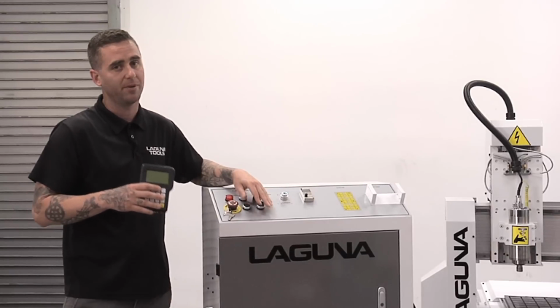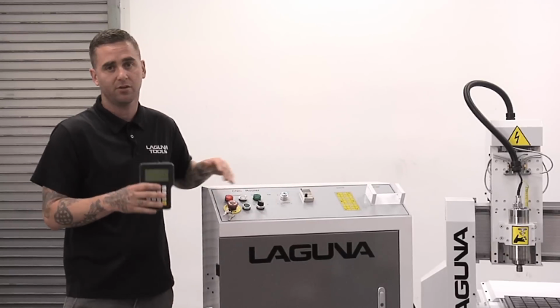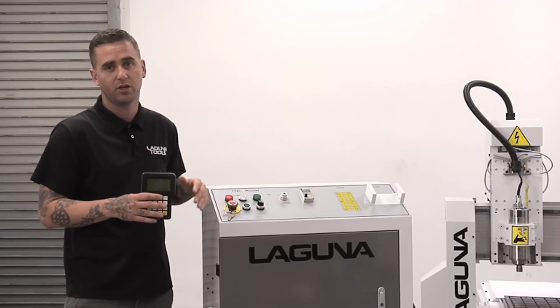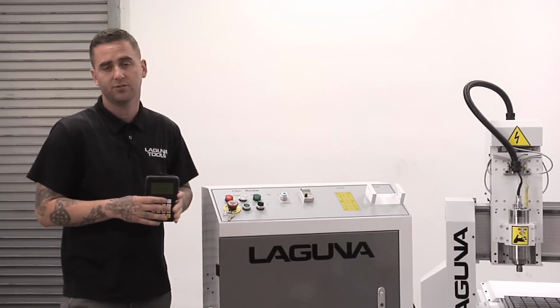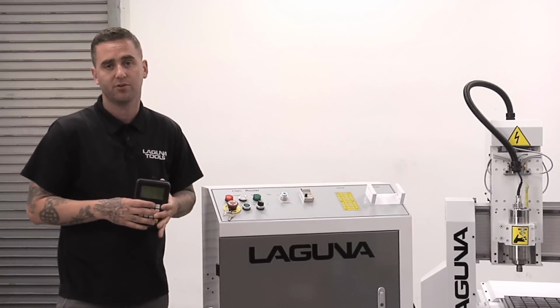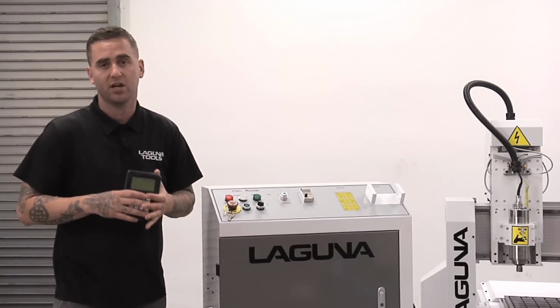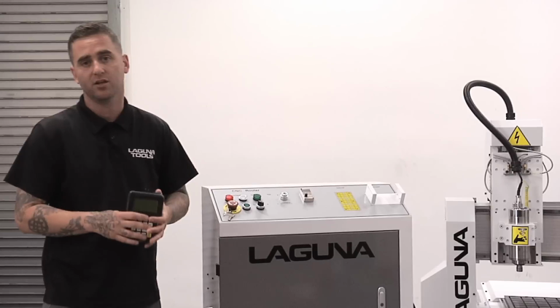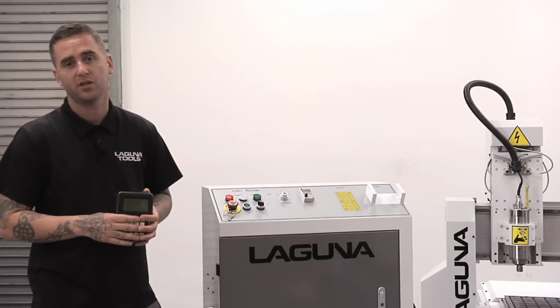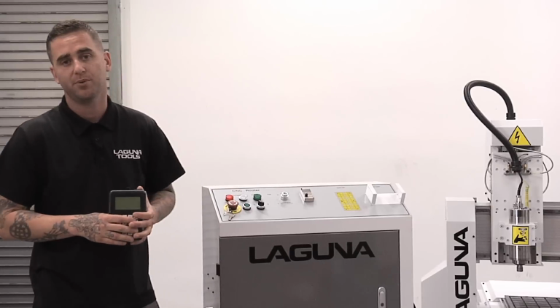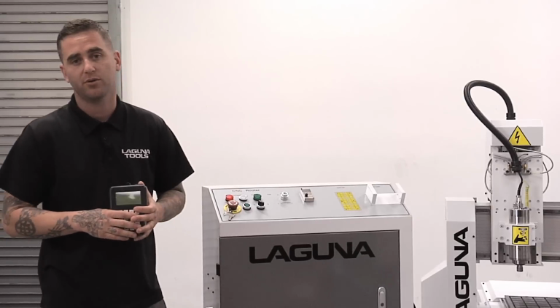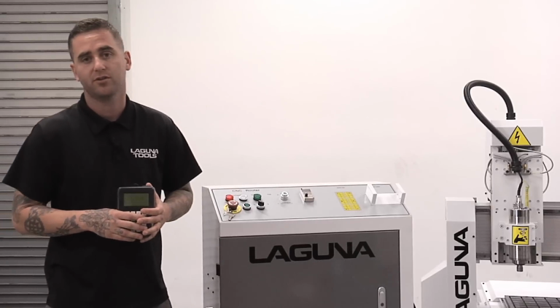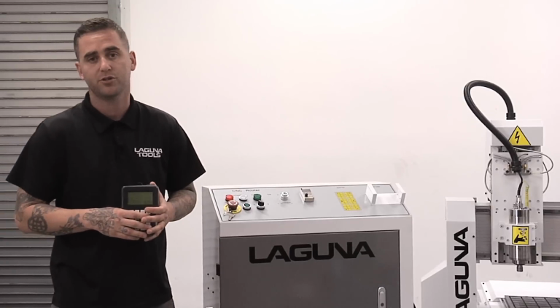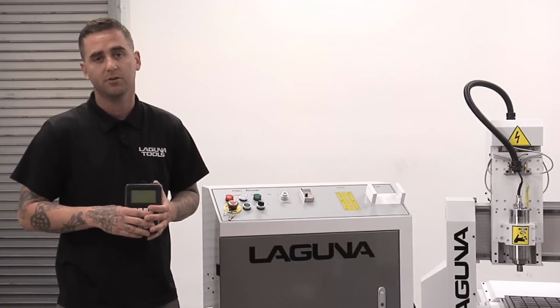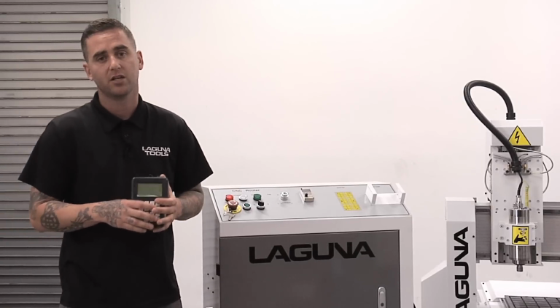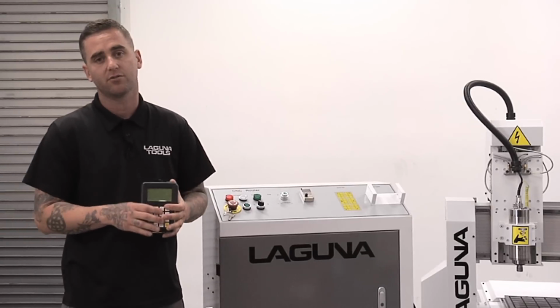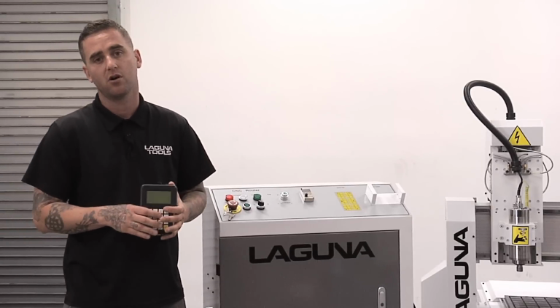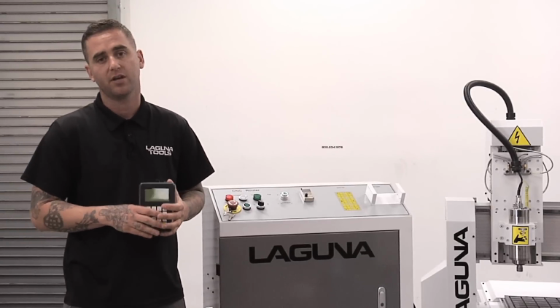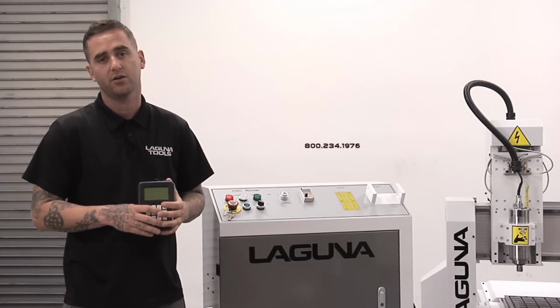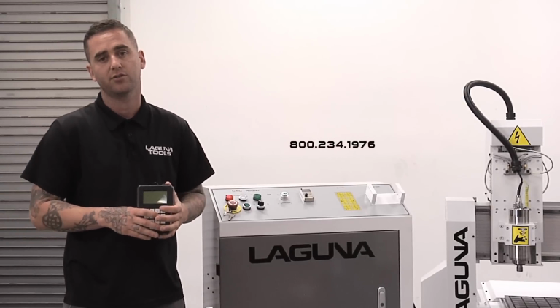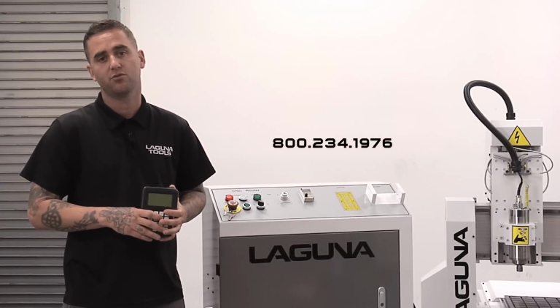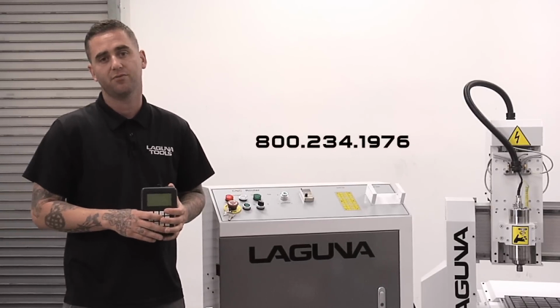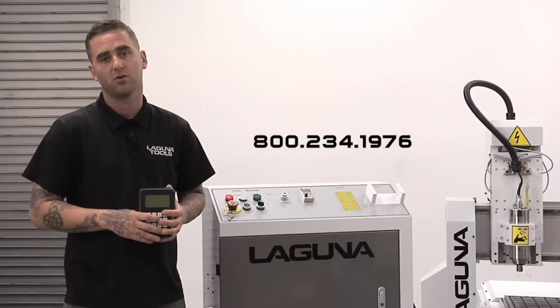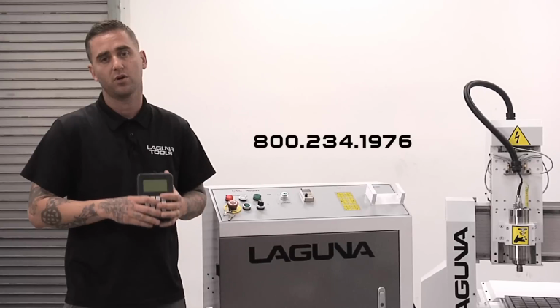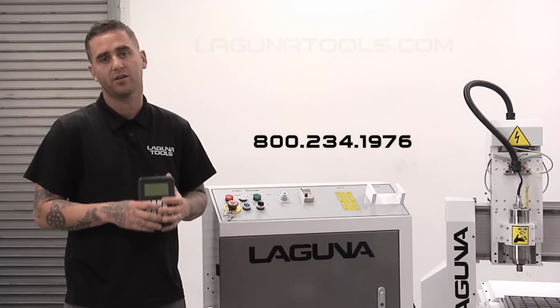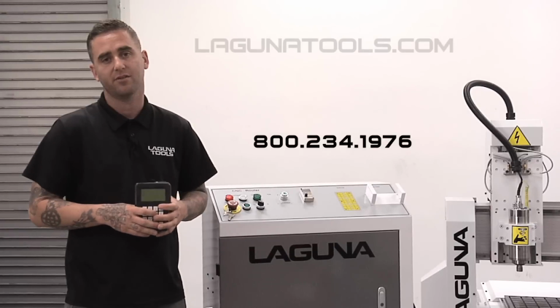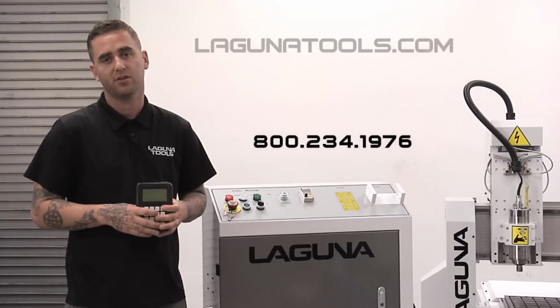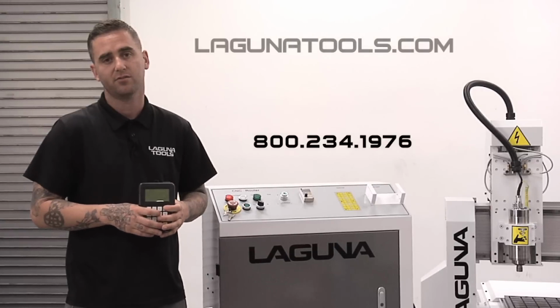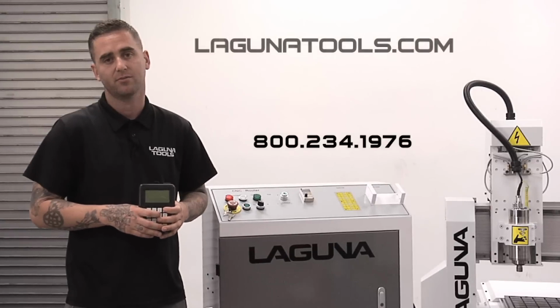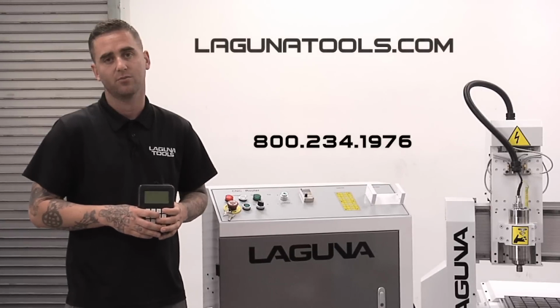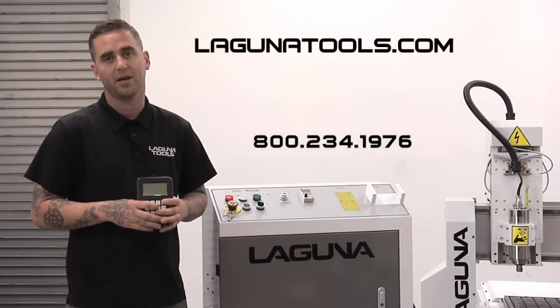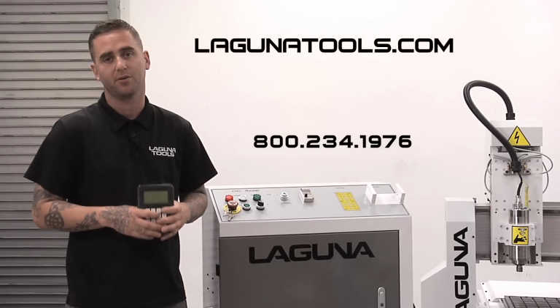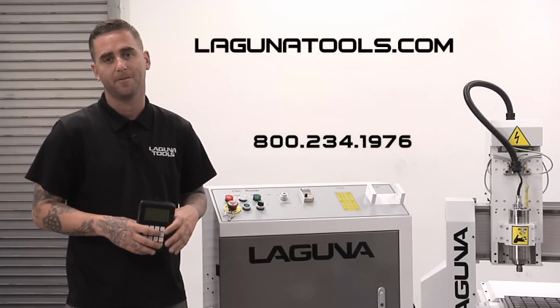If you have any other questions or there's anything else we can help you out with on this machine, give us a call at 800-234-1976 and we'll be happy to help you out.